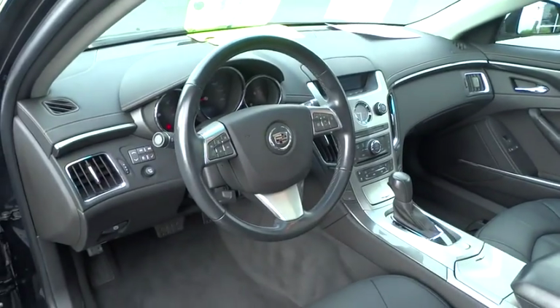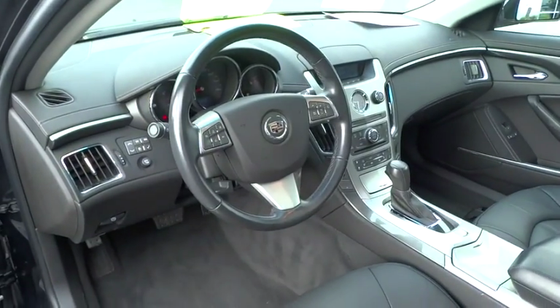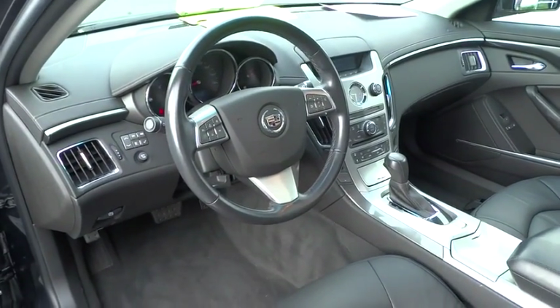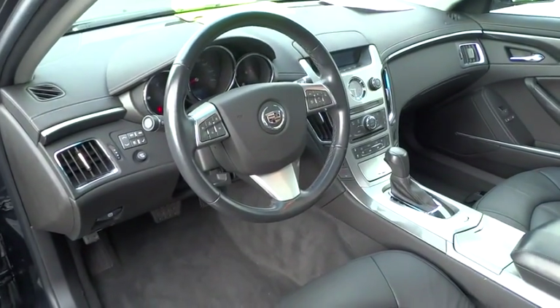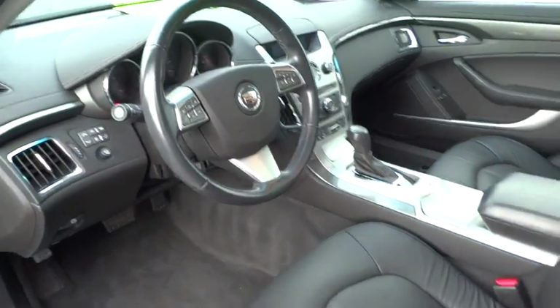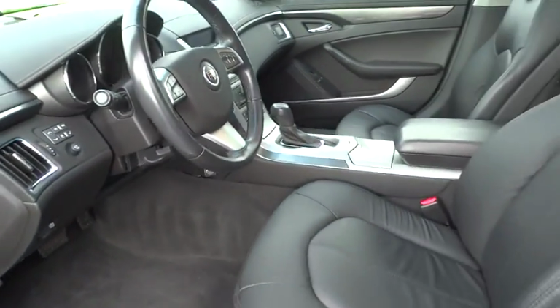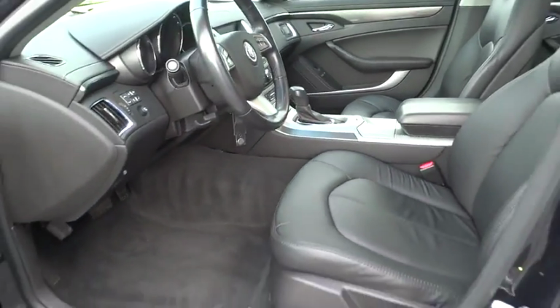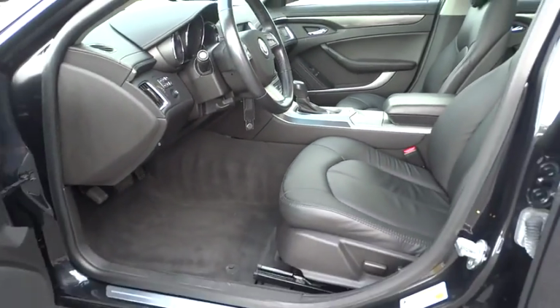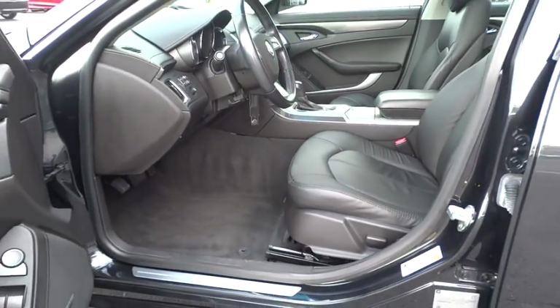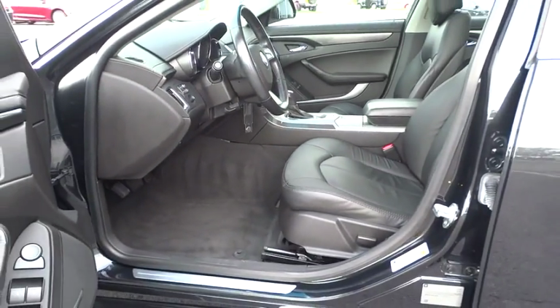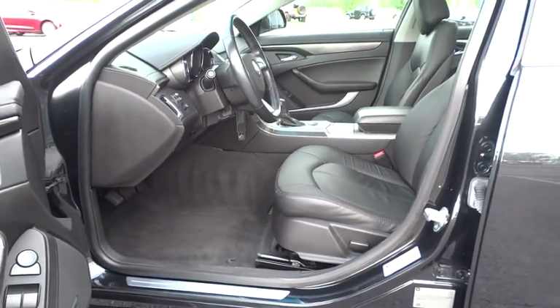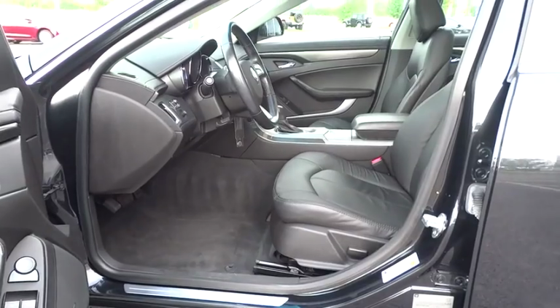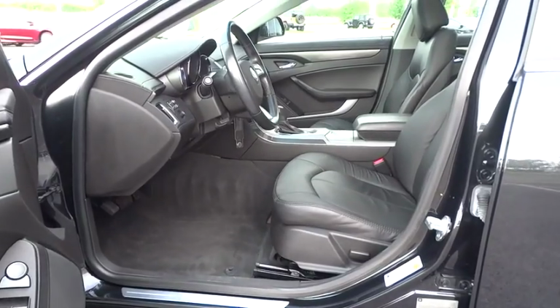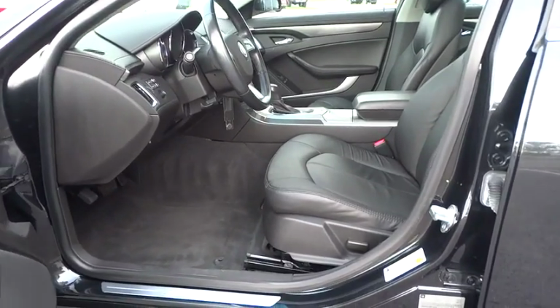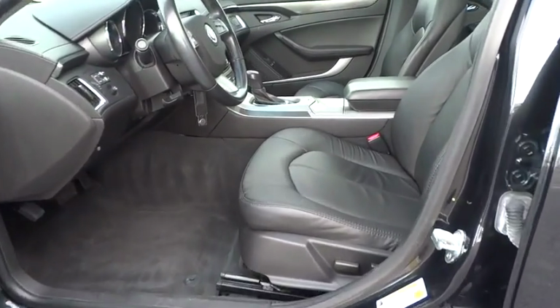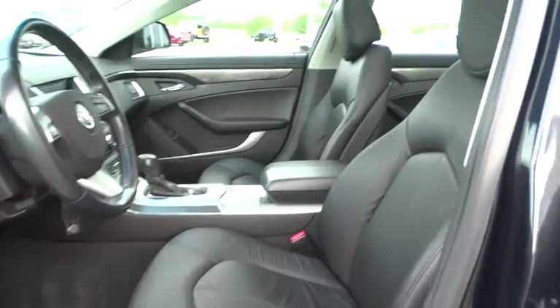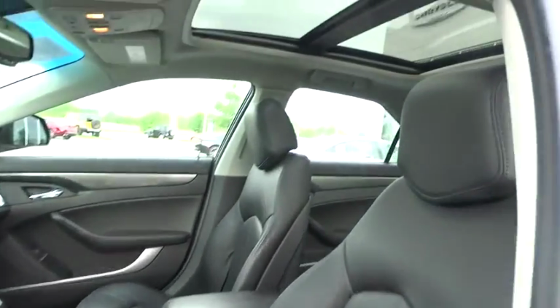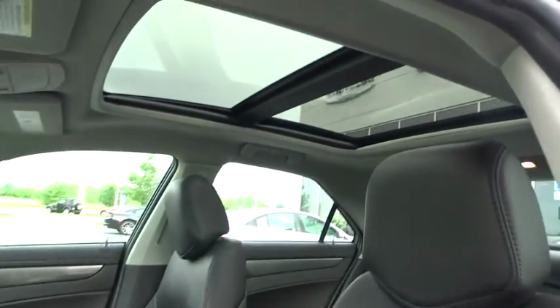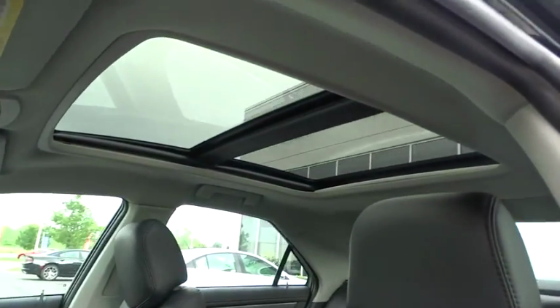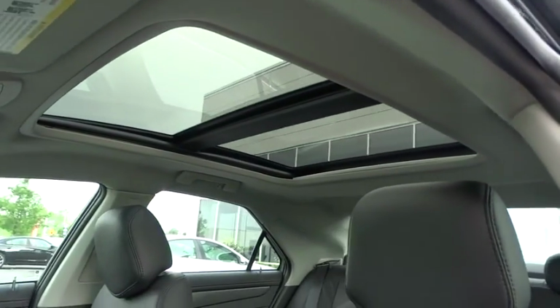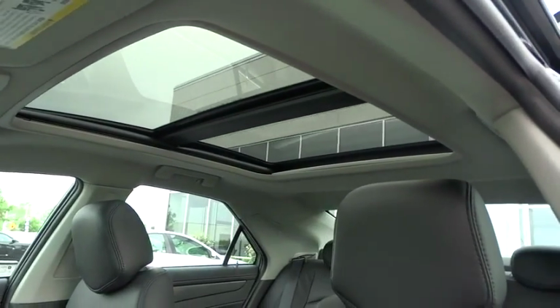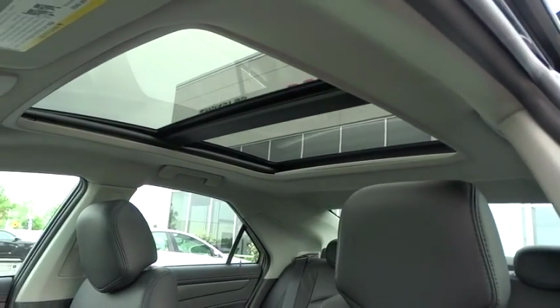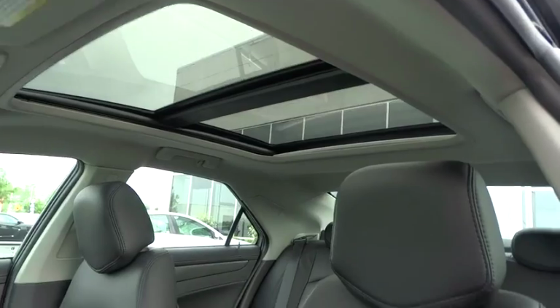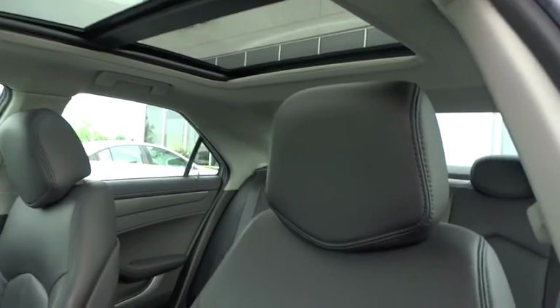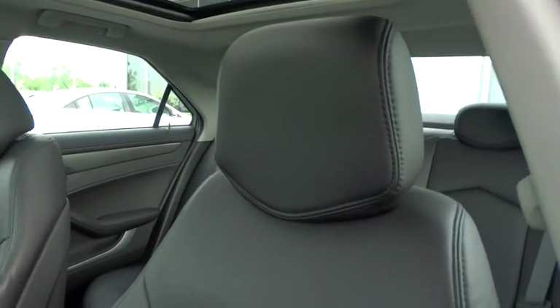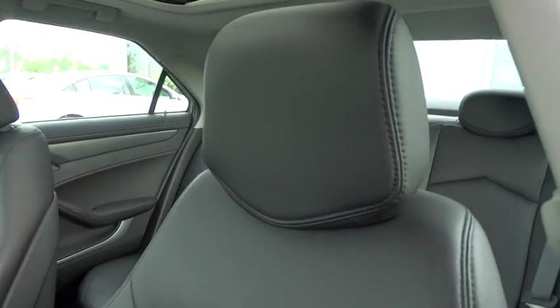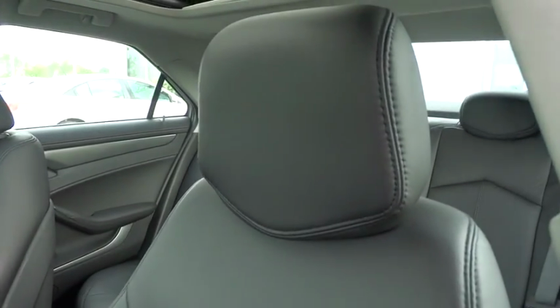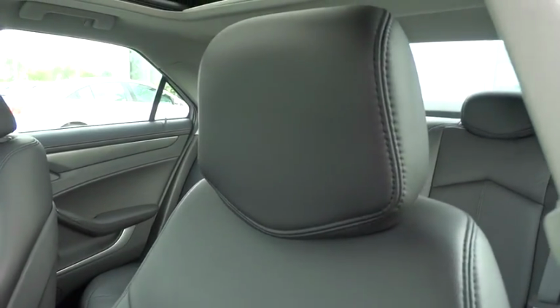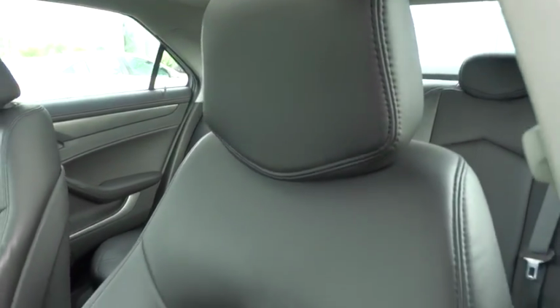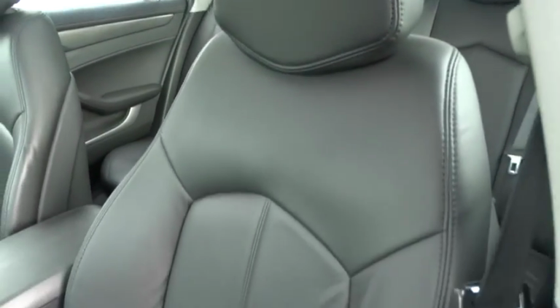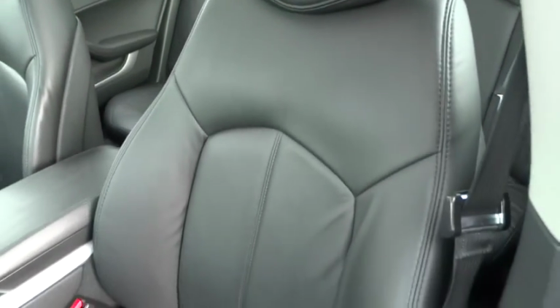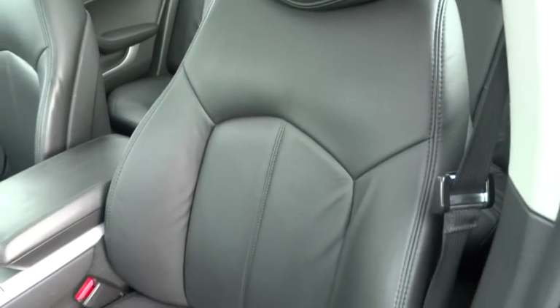Eight speakers, compass, electronic stability control, CD player, trip computer, rear window defroster, power windows, remote keyless entry, panic alarm, tachometer, brake assist, tilt steering wheel.